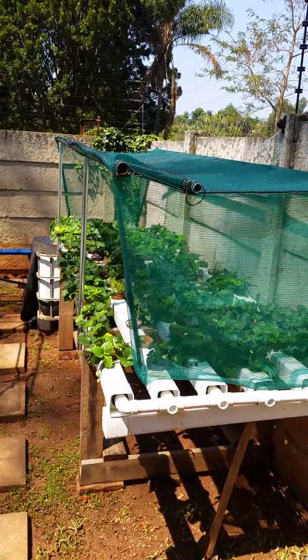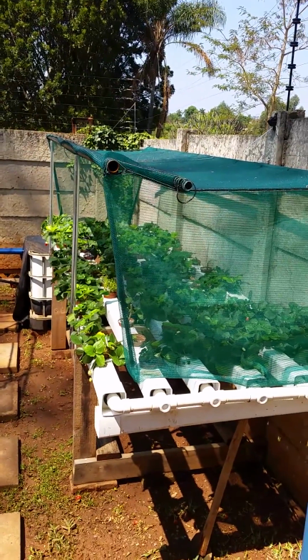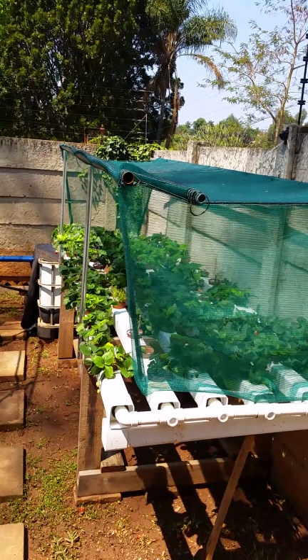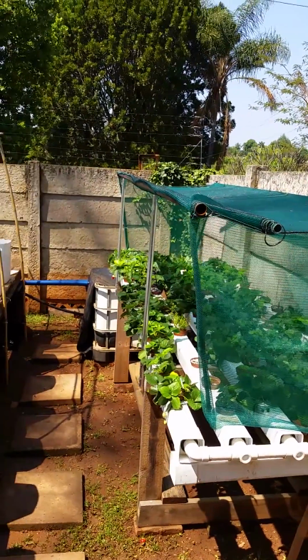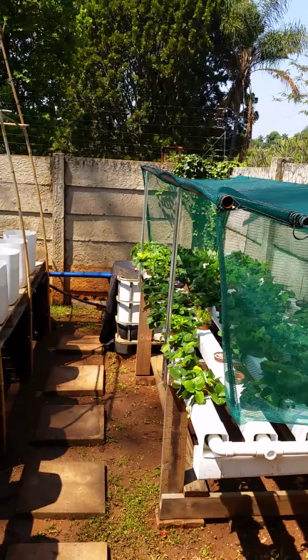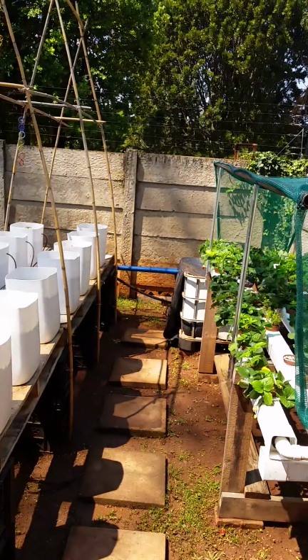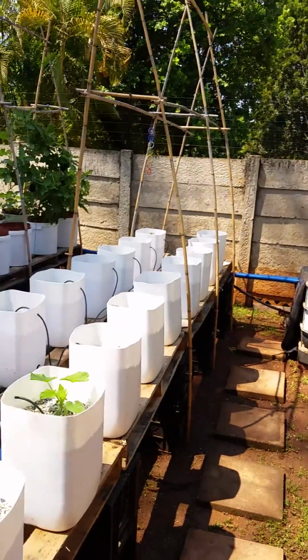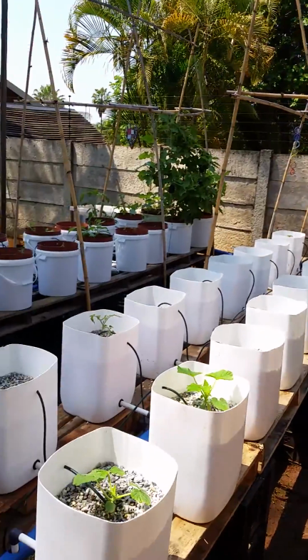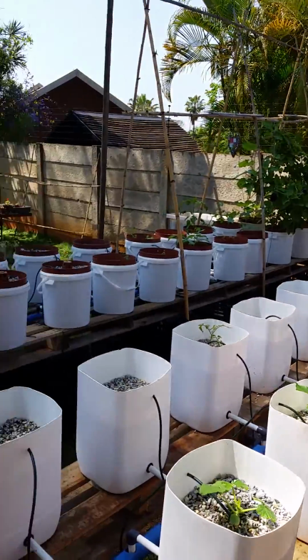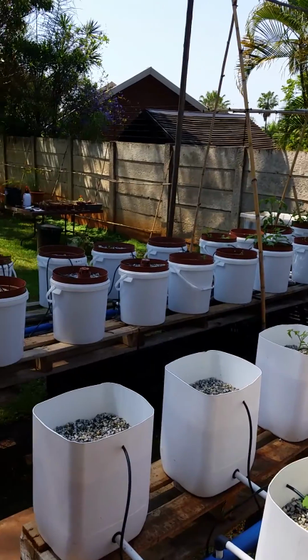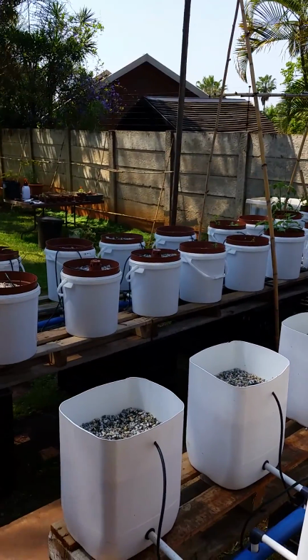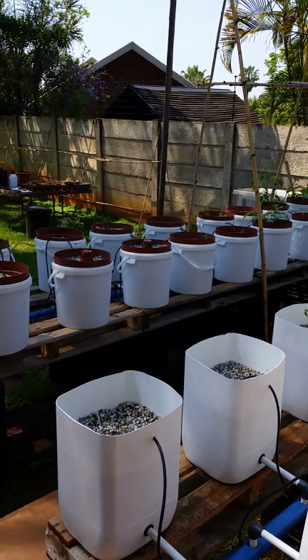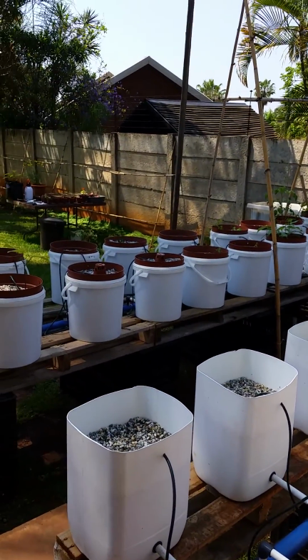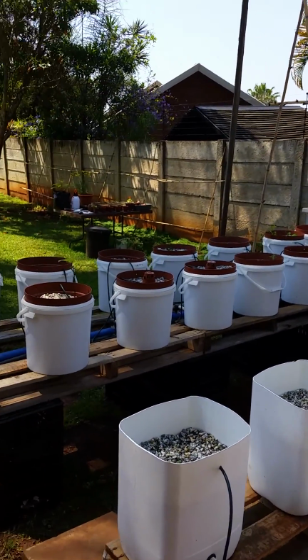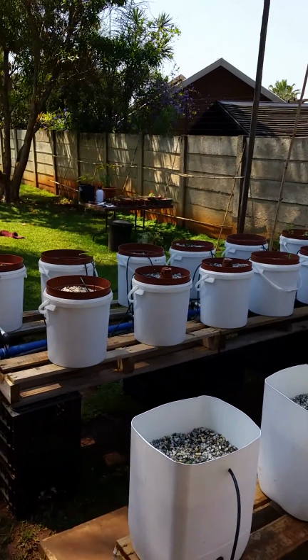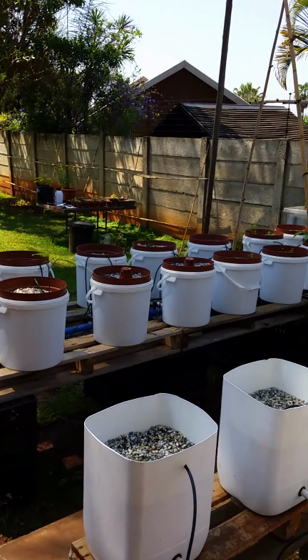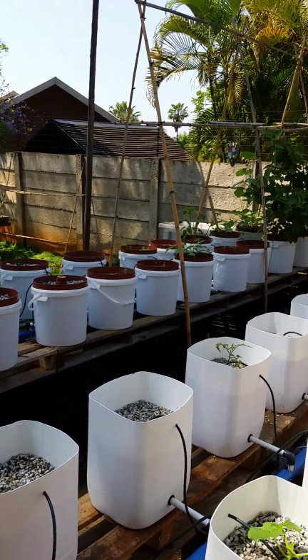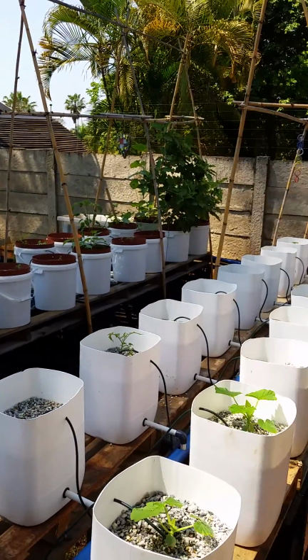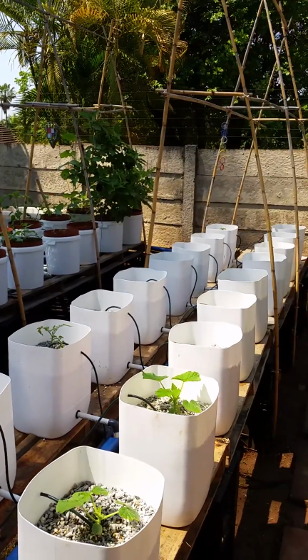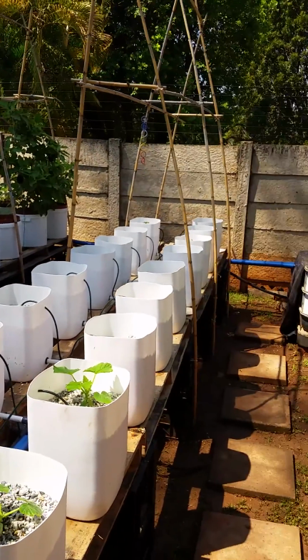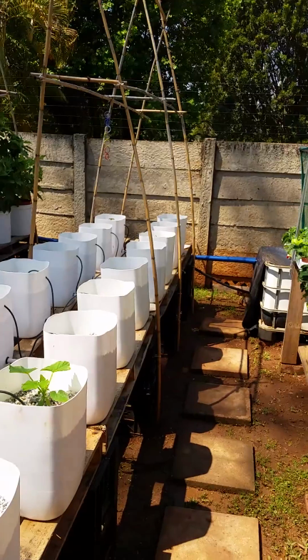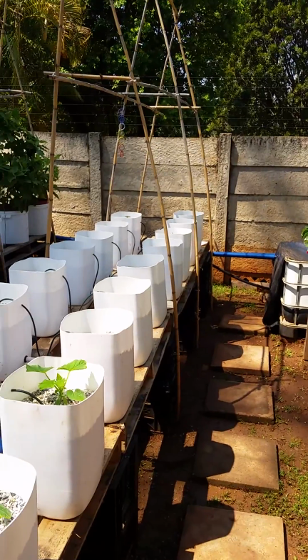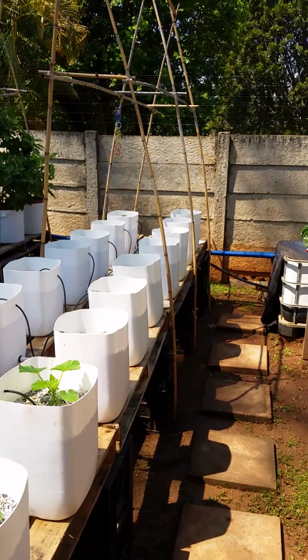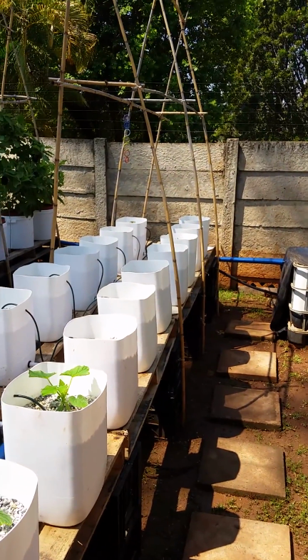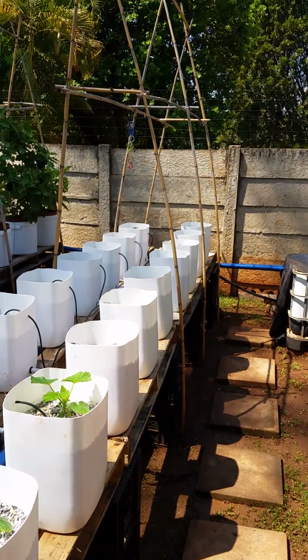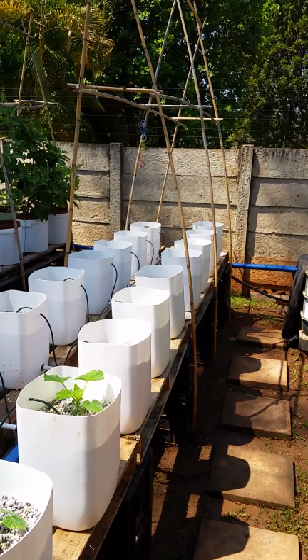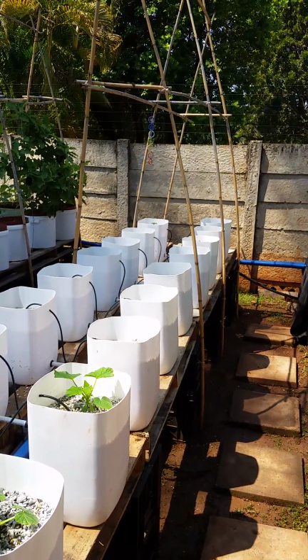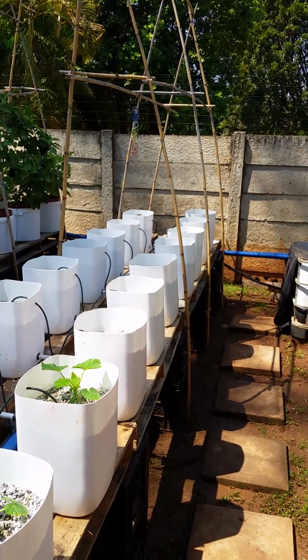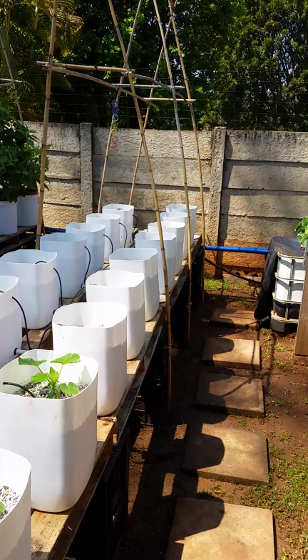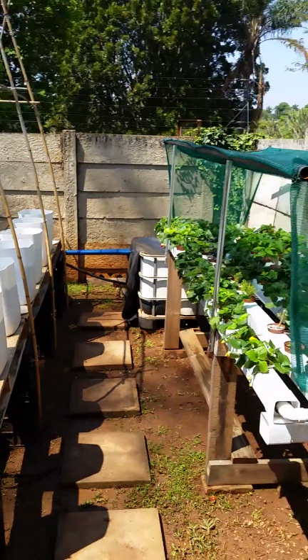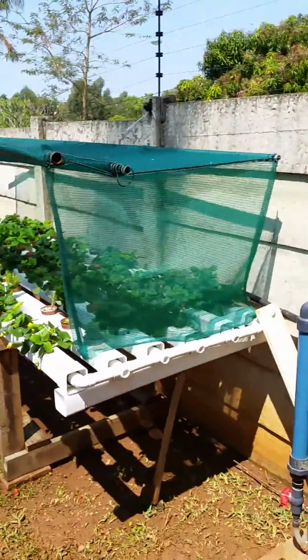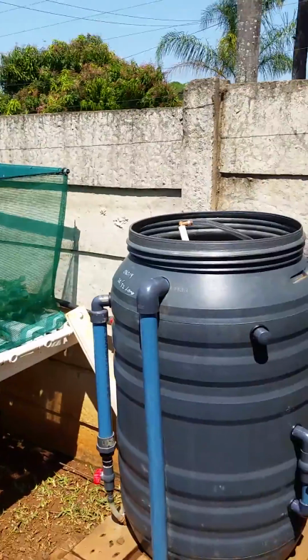That there is a 94-channel NFT system with strawberries. There's the sump in the background. I also have 40 Dutch buckets, plus three ebb-and-flow beds that I still need to plumb — that'll happen when I get back from the UK in a few weeks. Hope you enjoyed the tour!